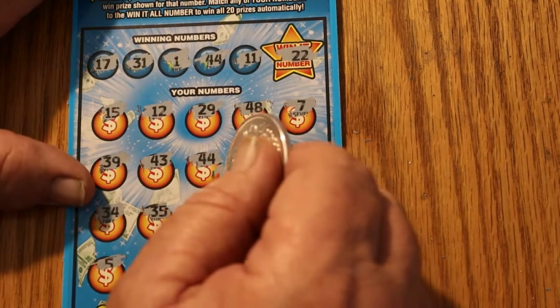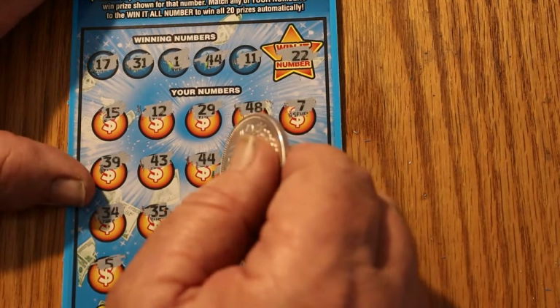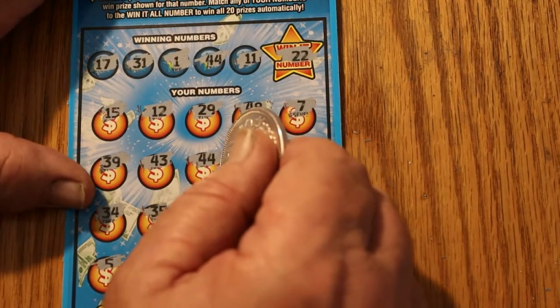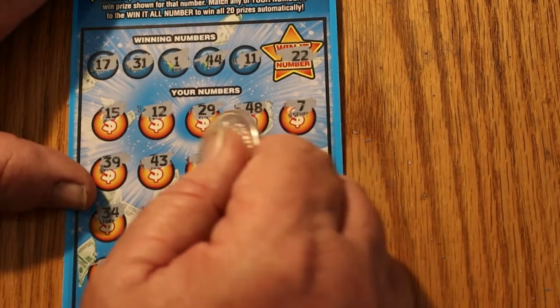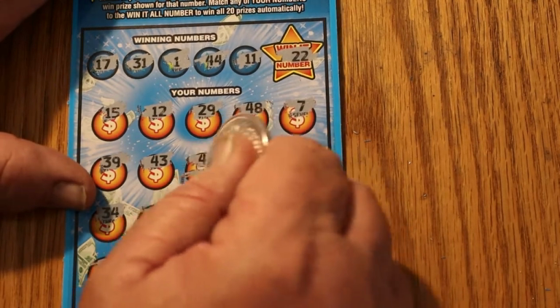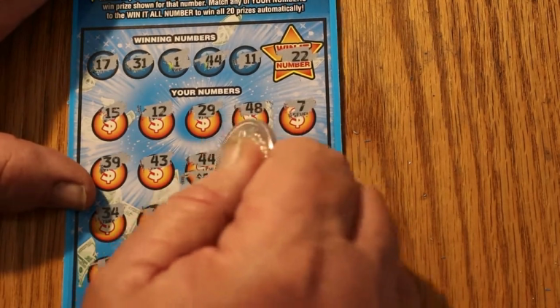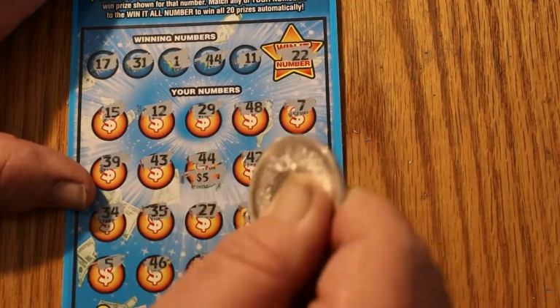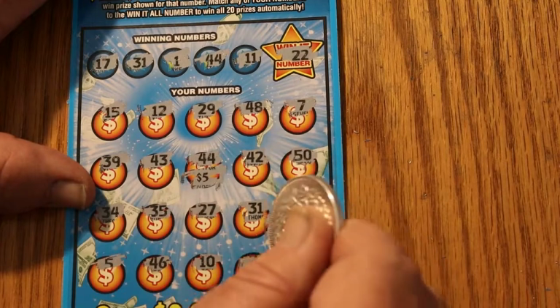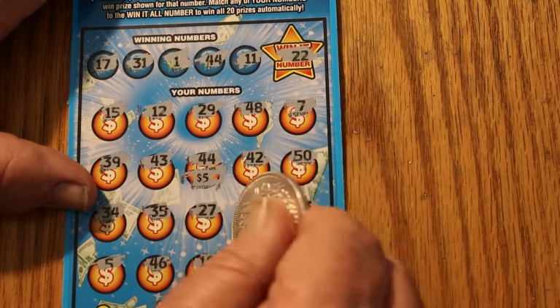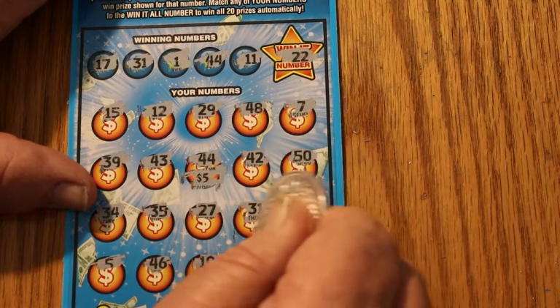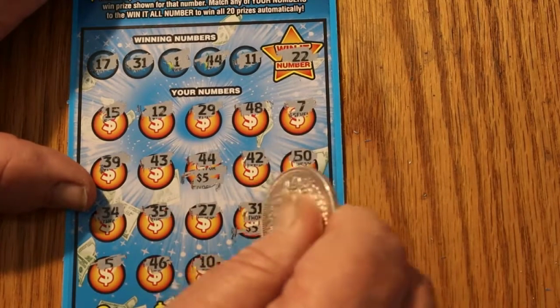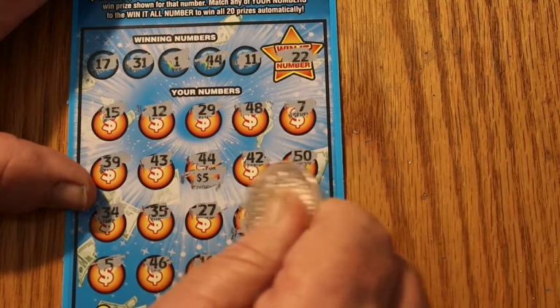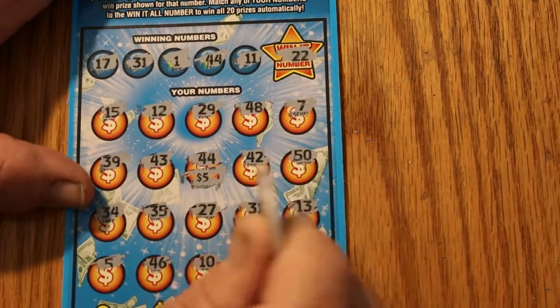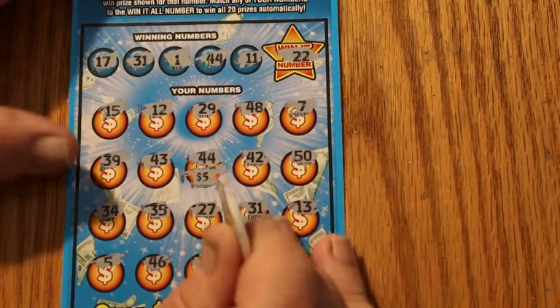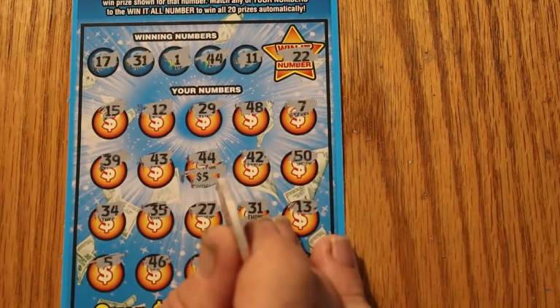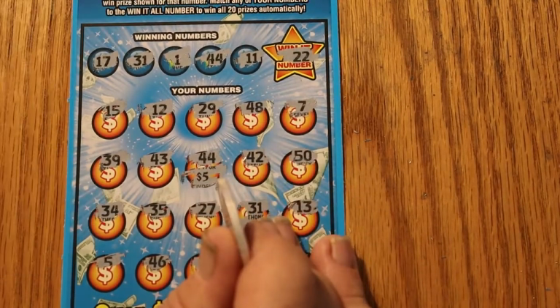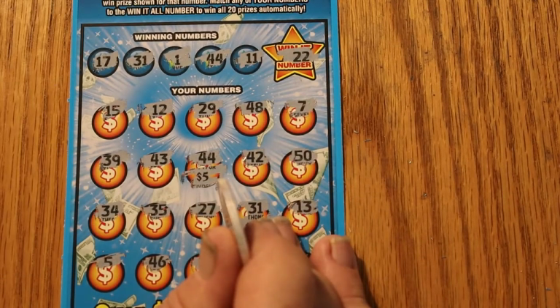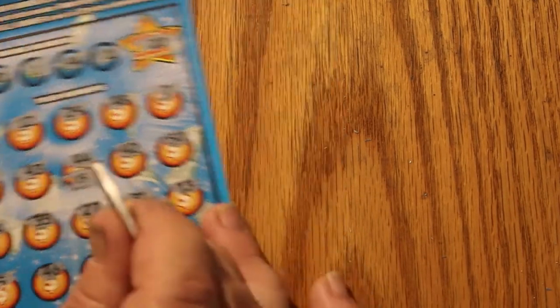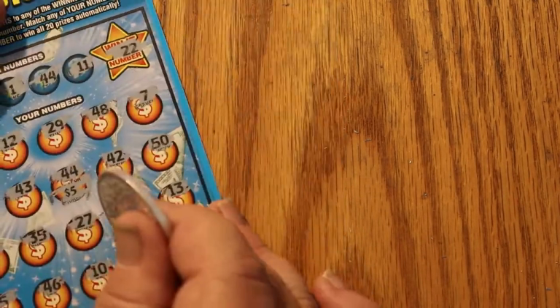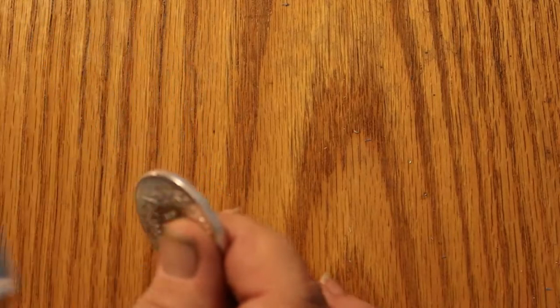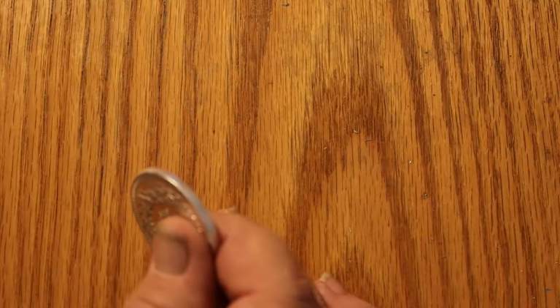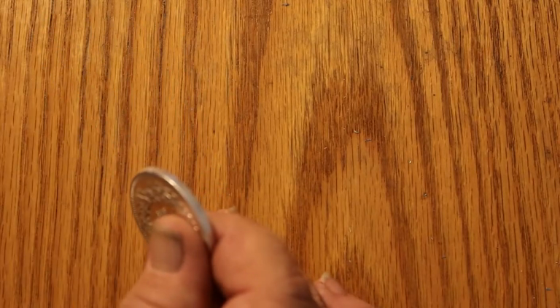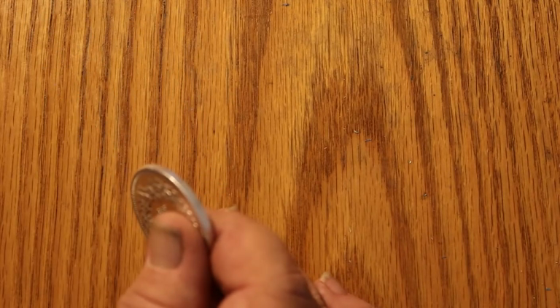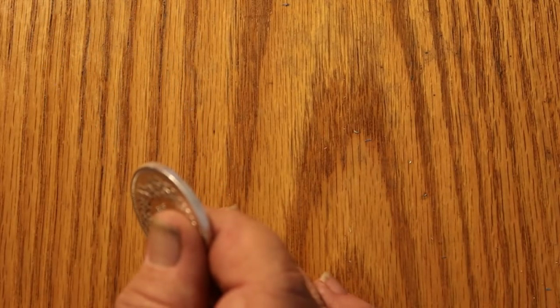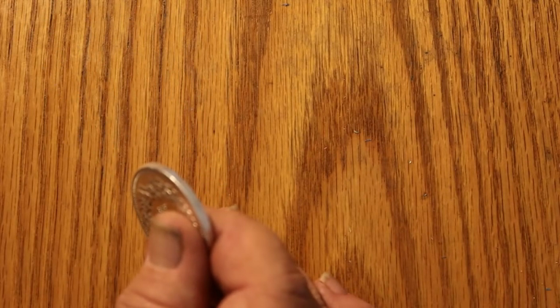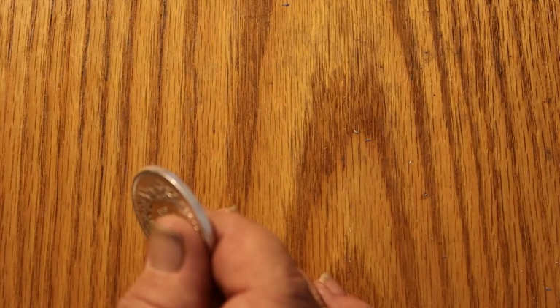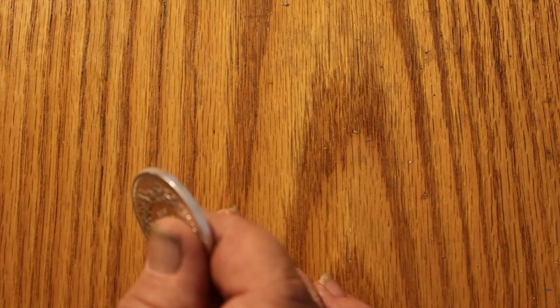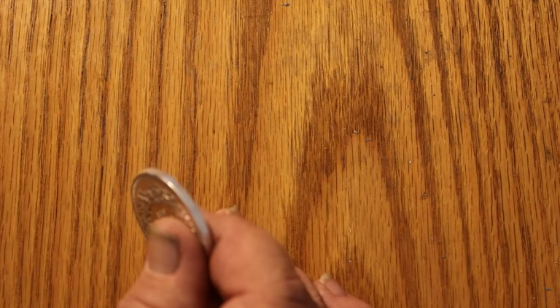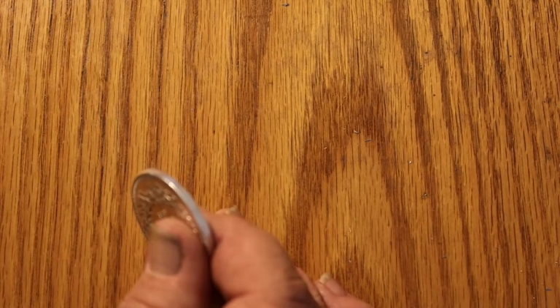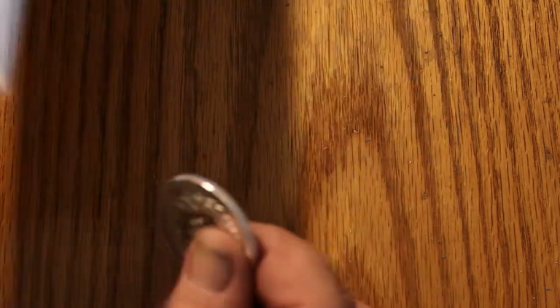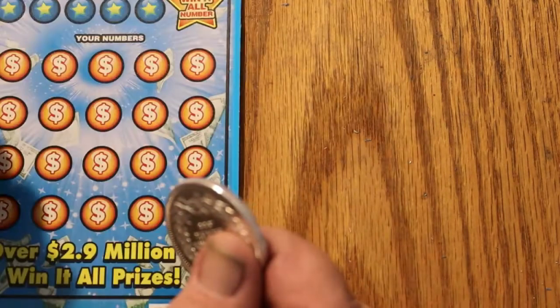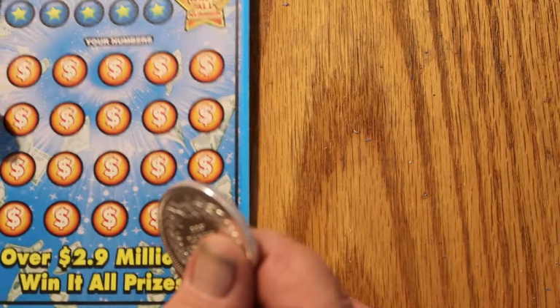Here we go — 44, we got a fiver. 31, we got another $5, and we got our money back. Okay, we're approaching the halfway mark on the money.